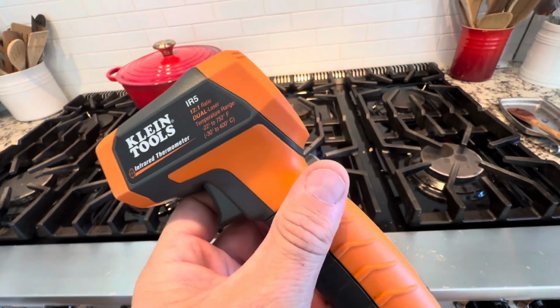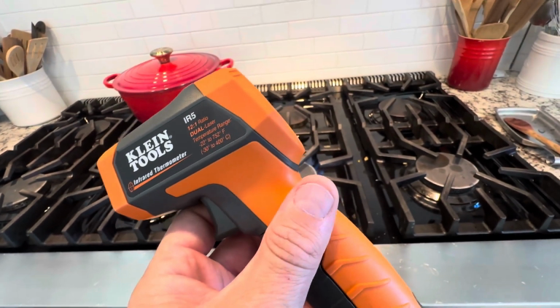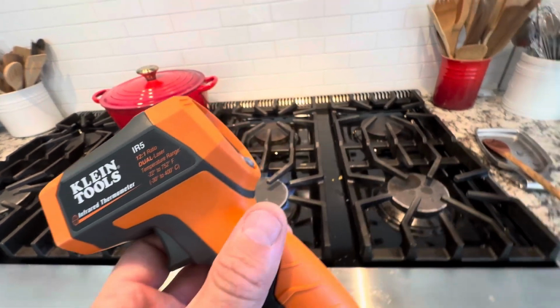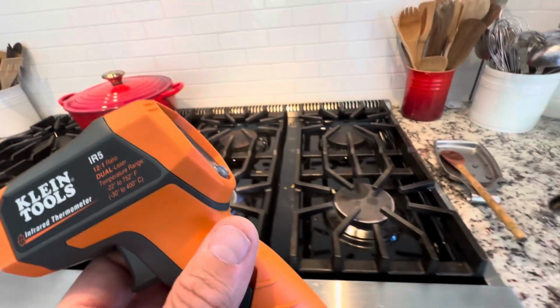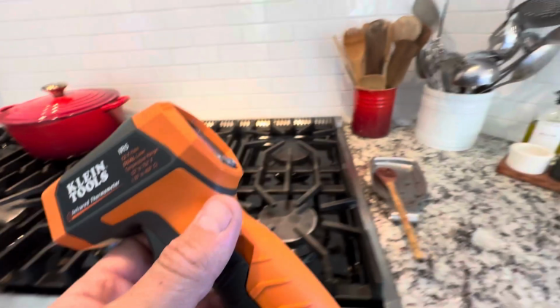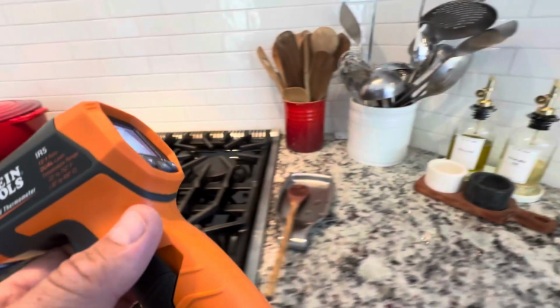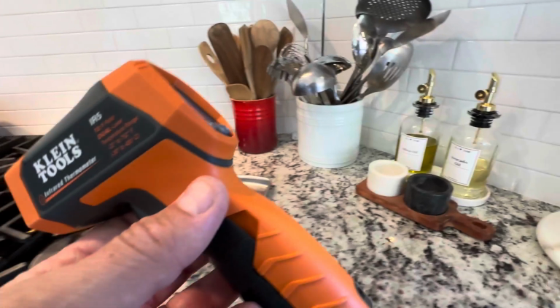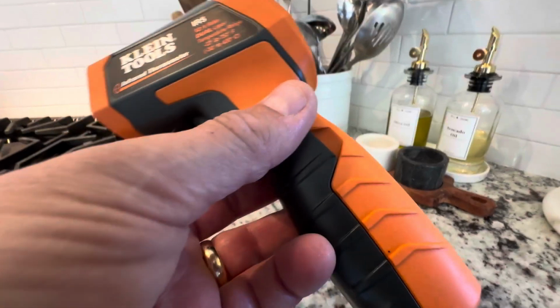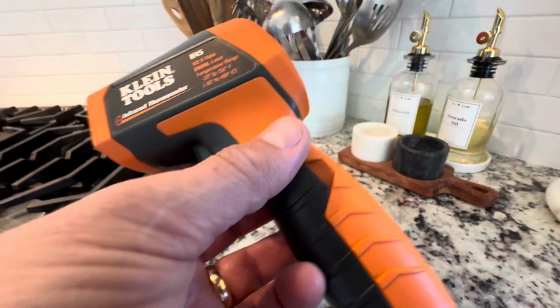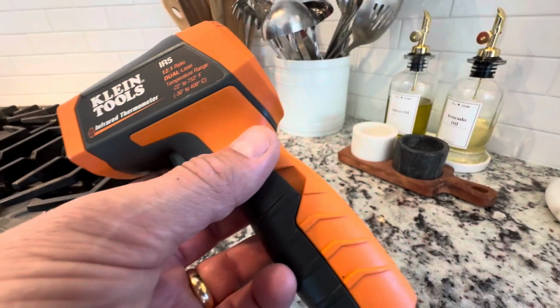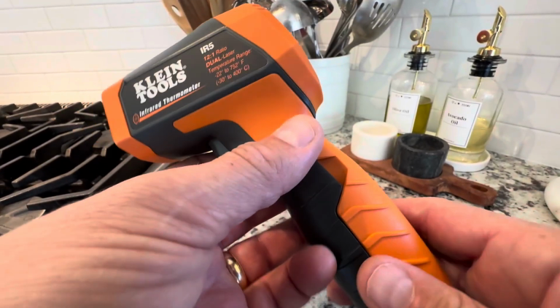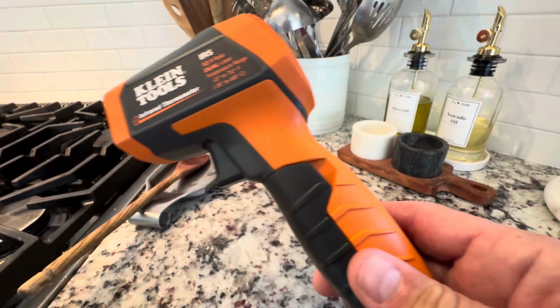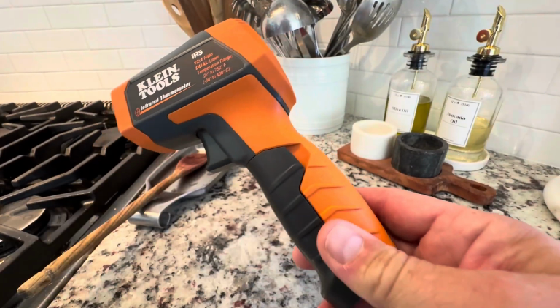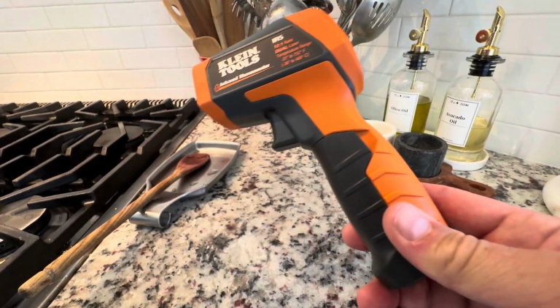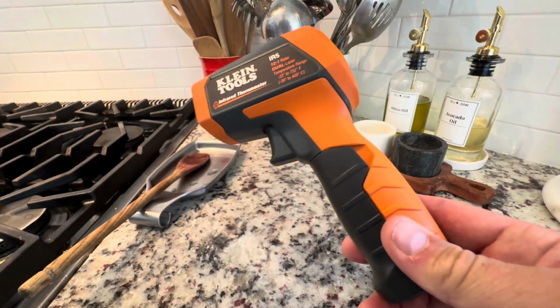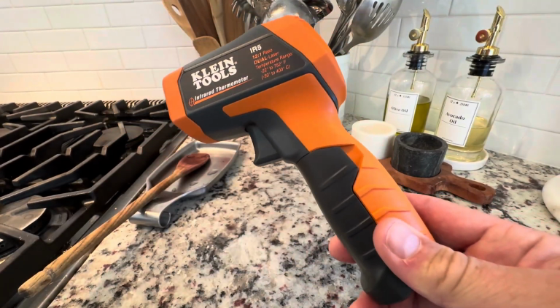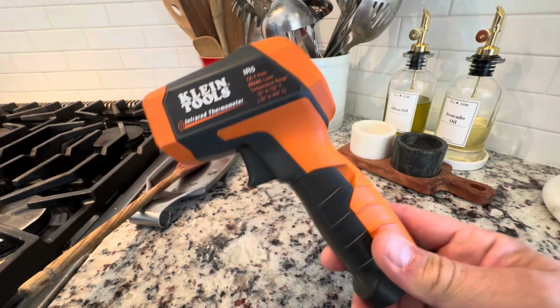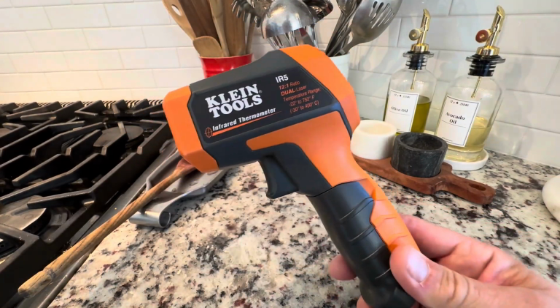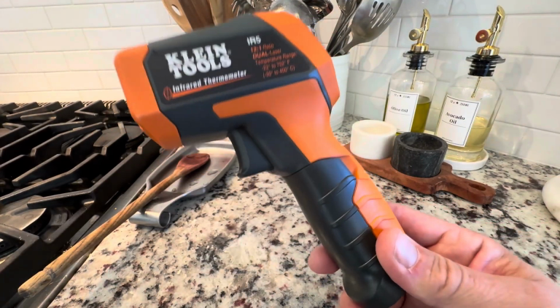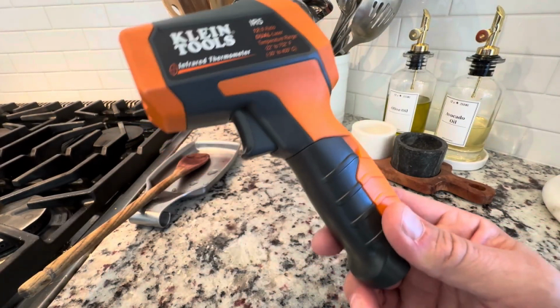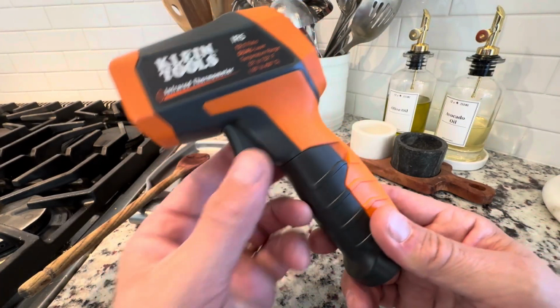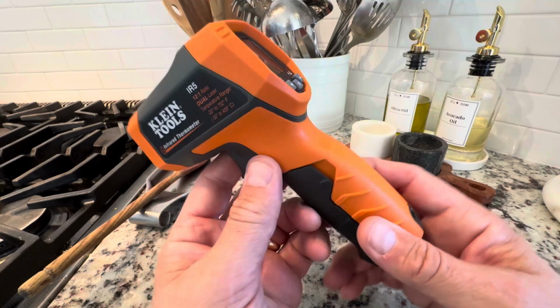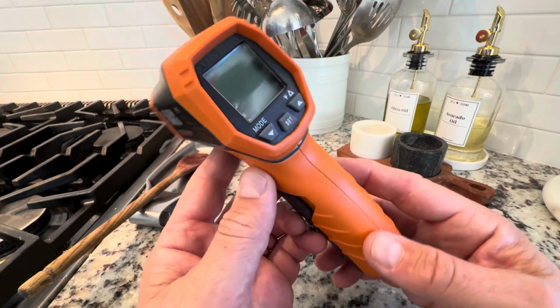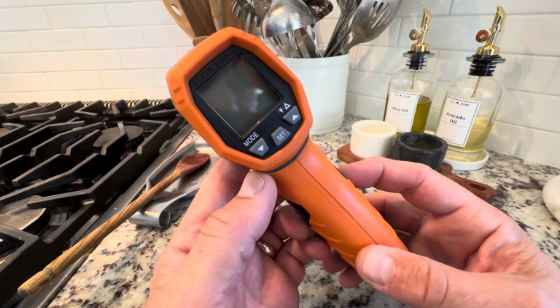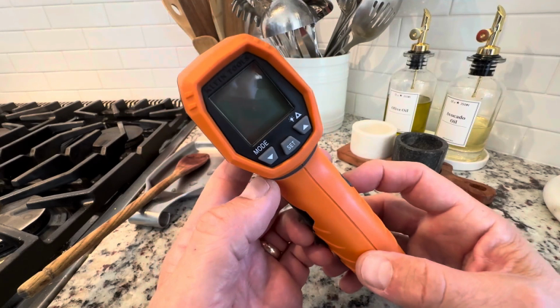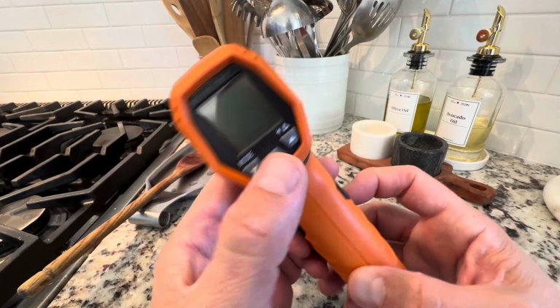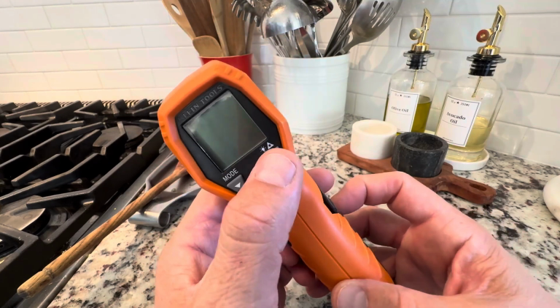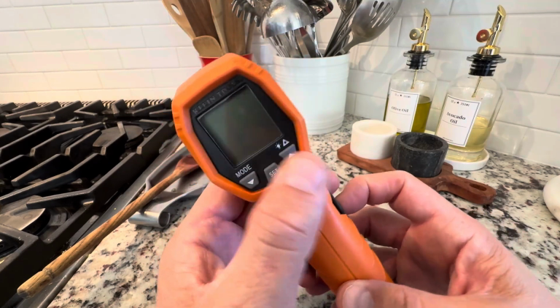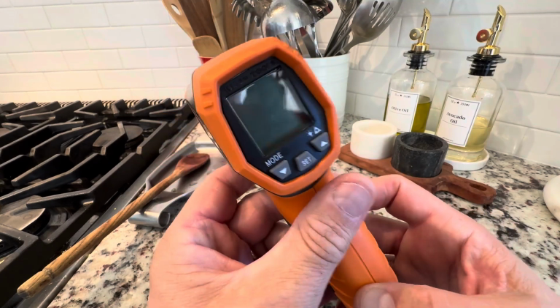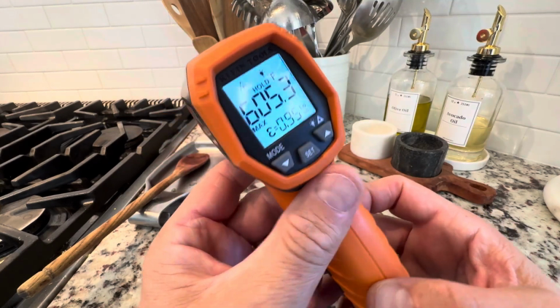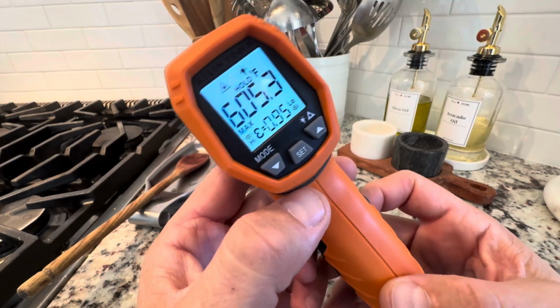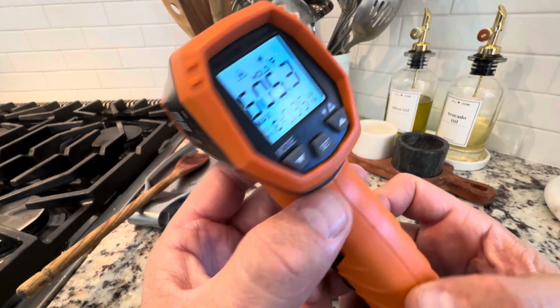I'm going to be using this for my Gosney cooking pizzas. So I can set the alarm to something like 900 or whatever I want, because I want to be able to cook pizzas and check the surface of the tiles to see how hot they are.